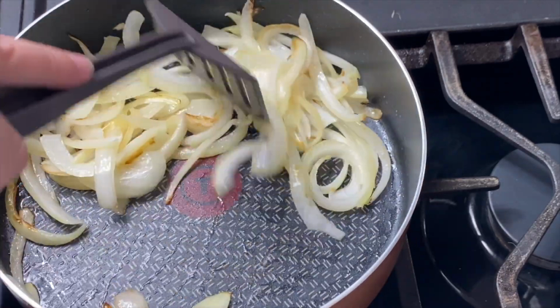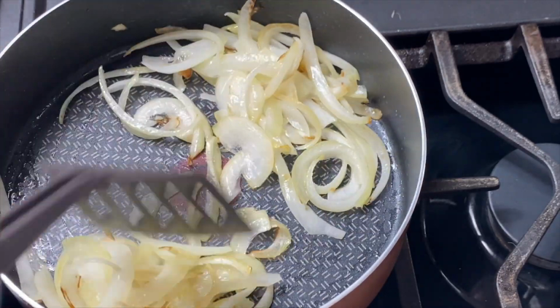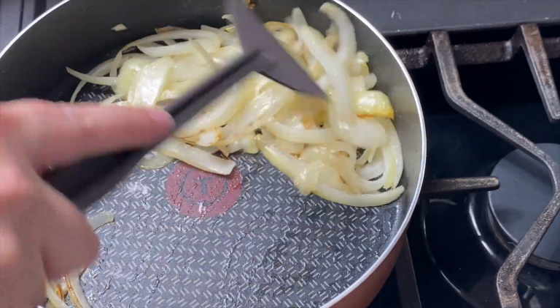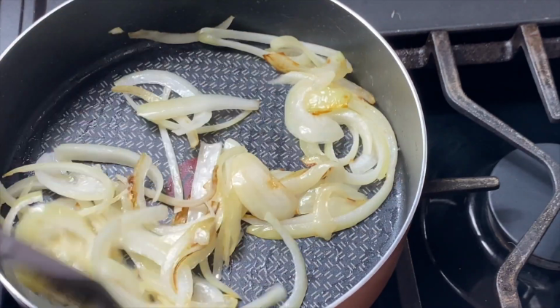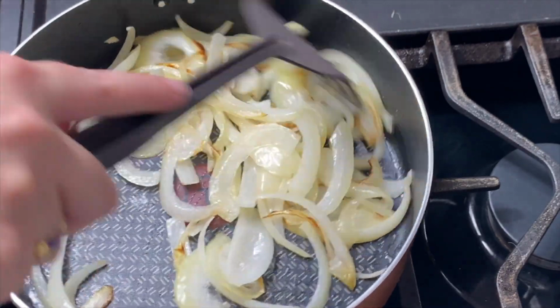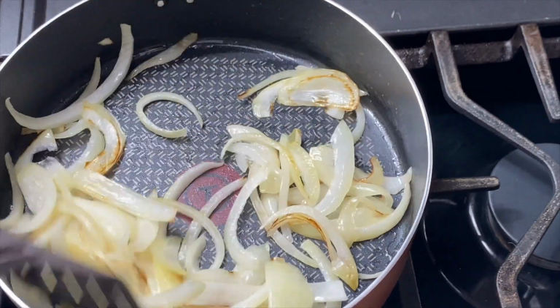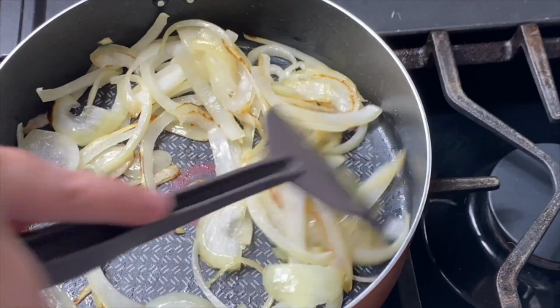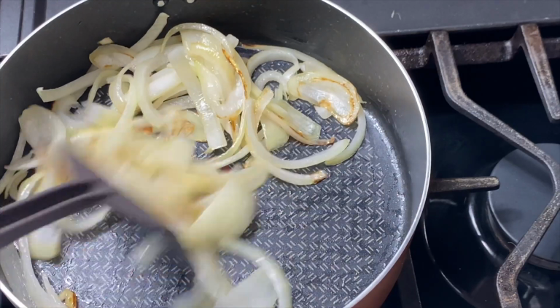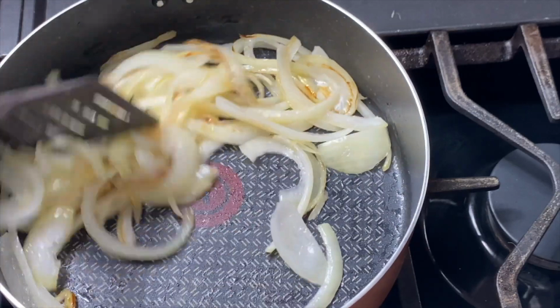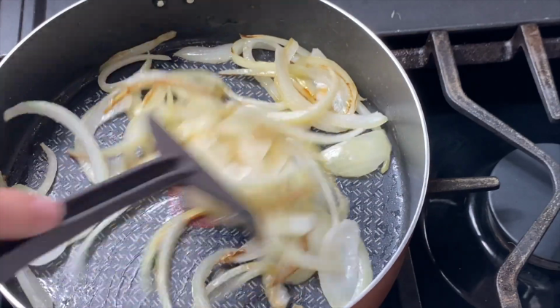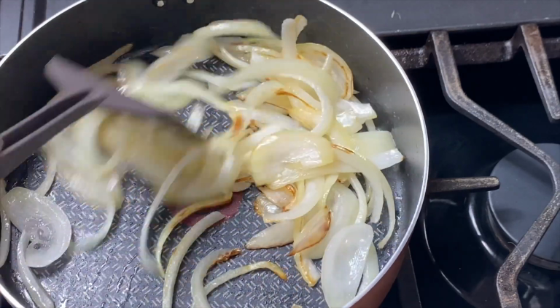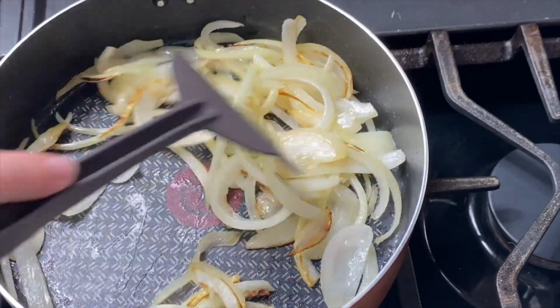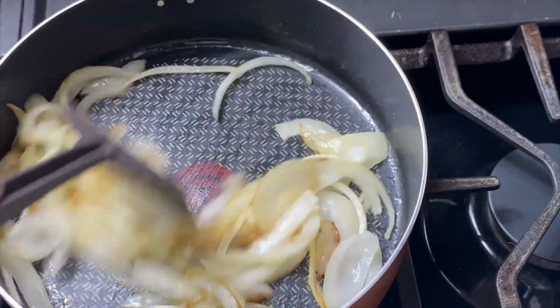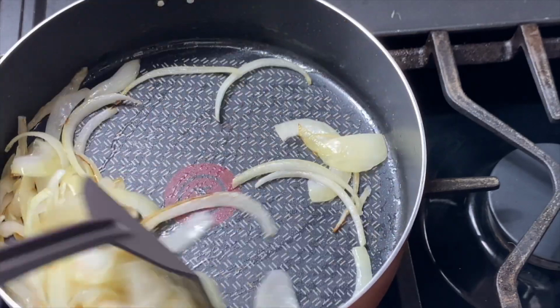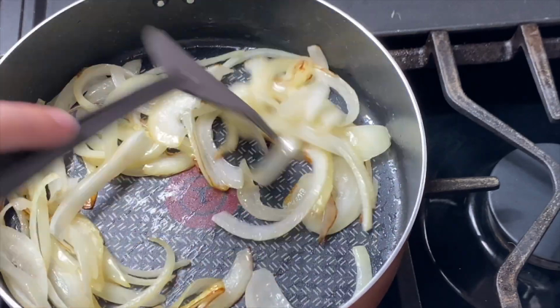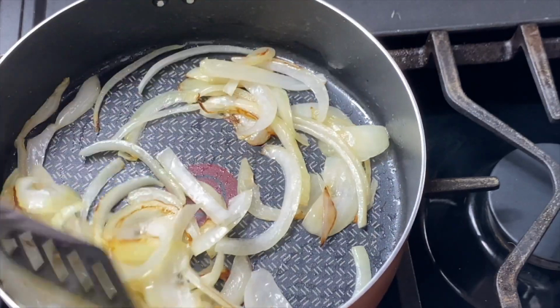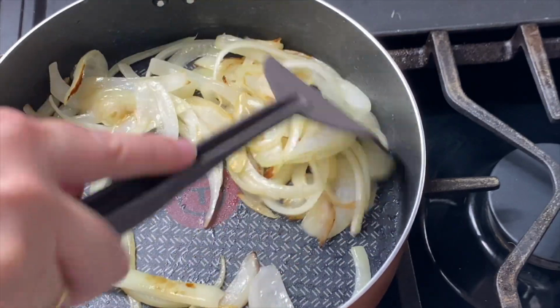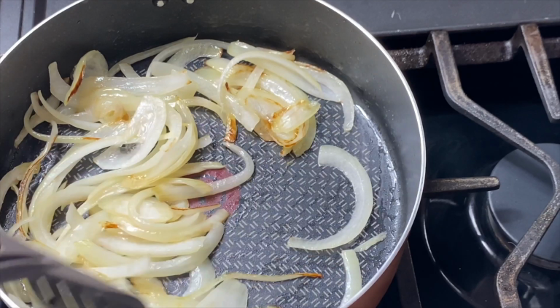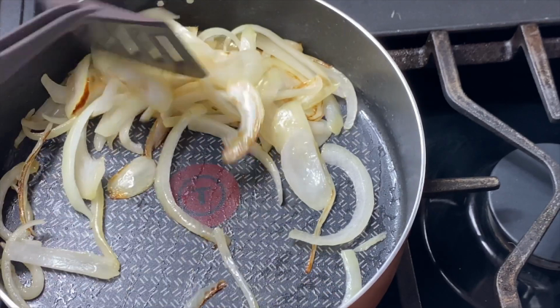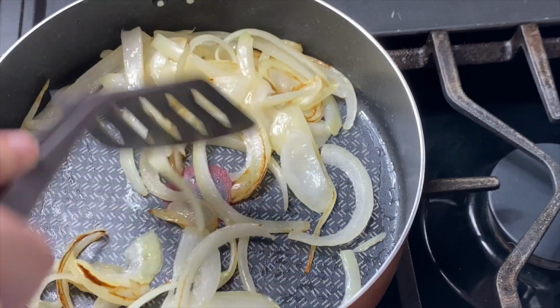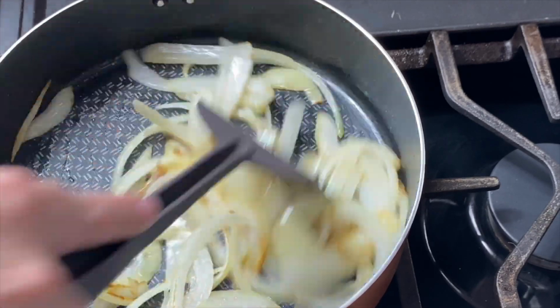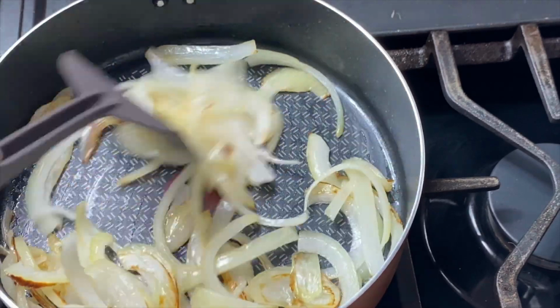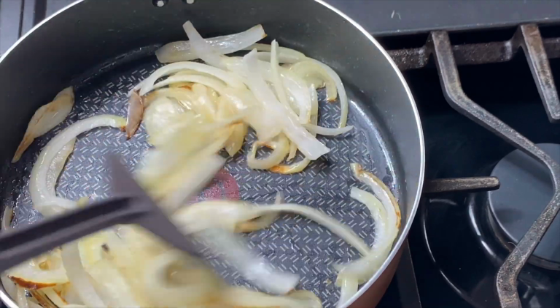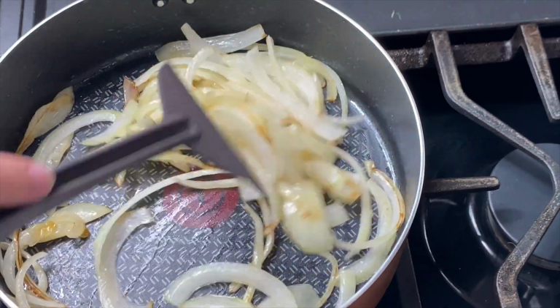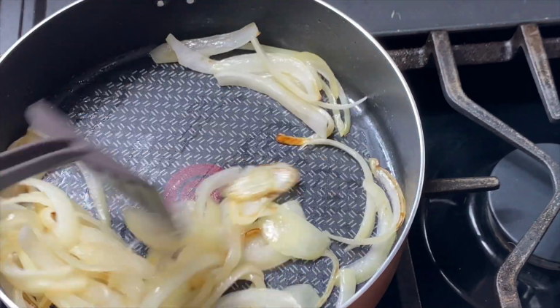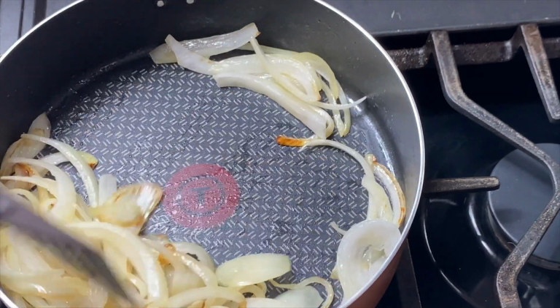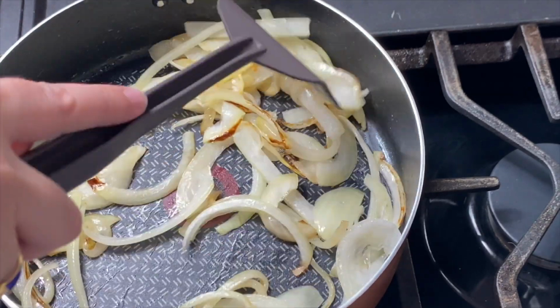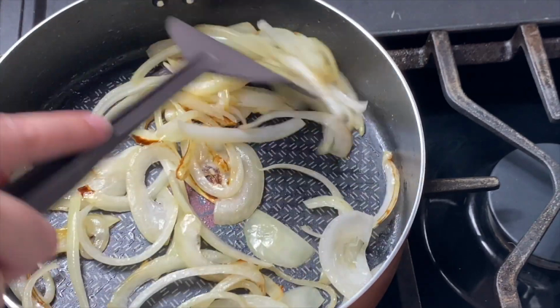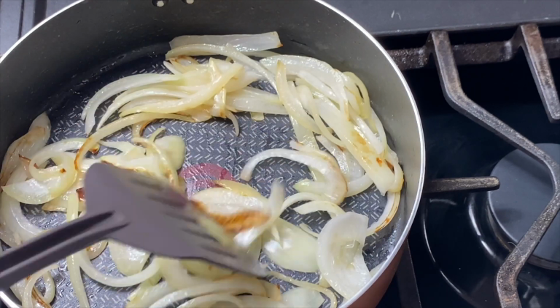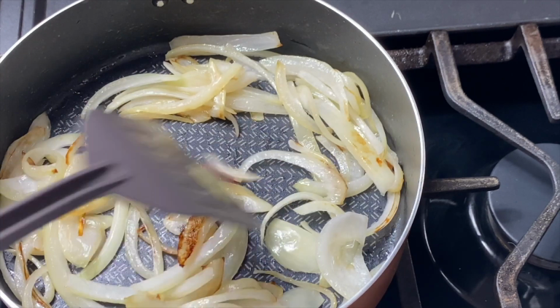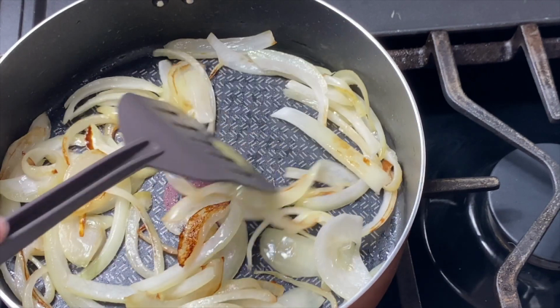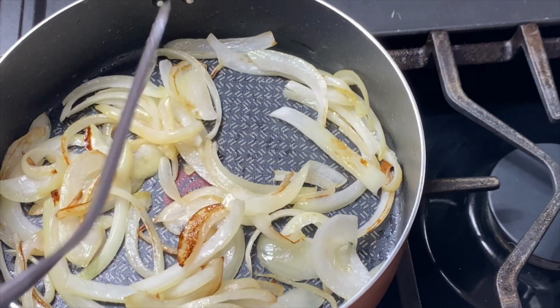While the onions are cooking, I come back and stir every few minutes just to make sure nothing is burning, and you can adjust your temperature if needed. If you start to notice that the onions are turning brown before they're softening, then you have the temperature on your pan too high.